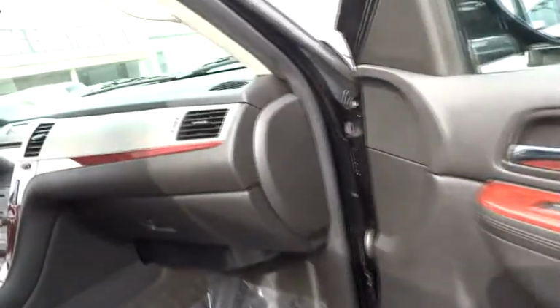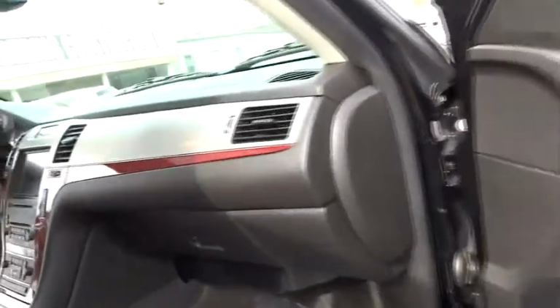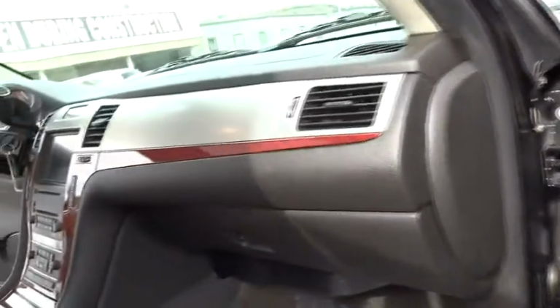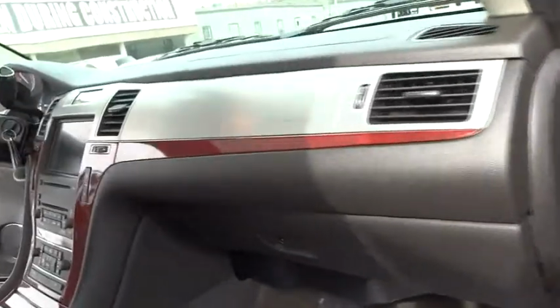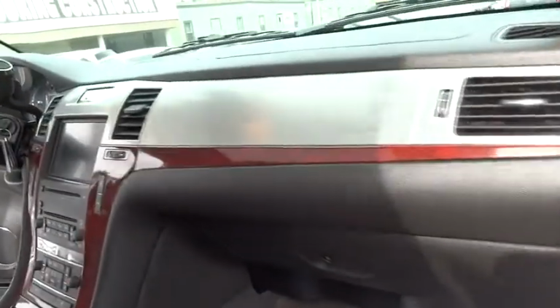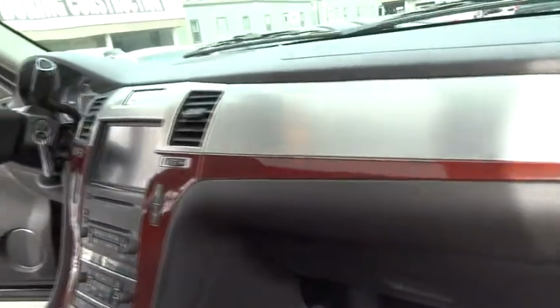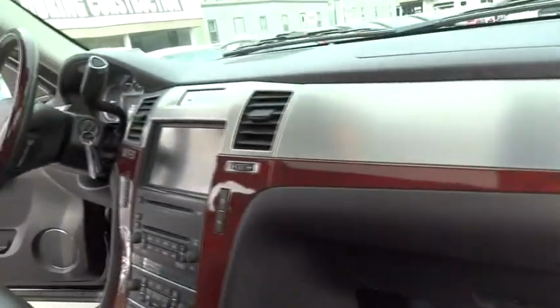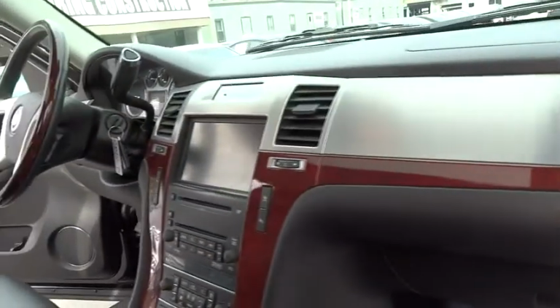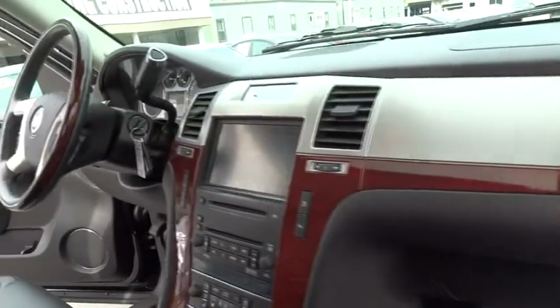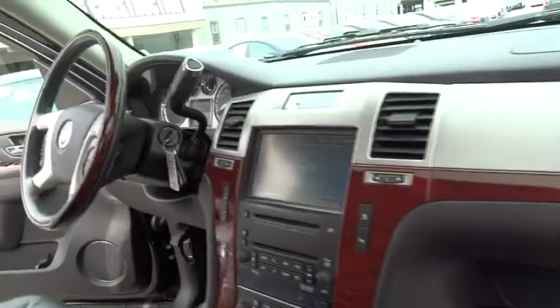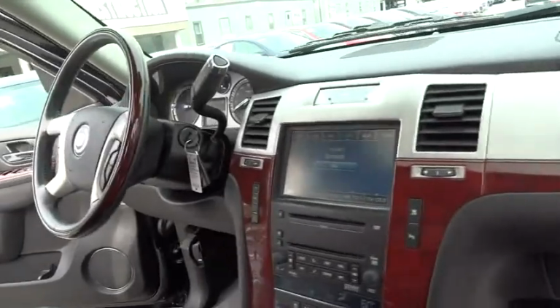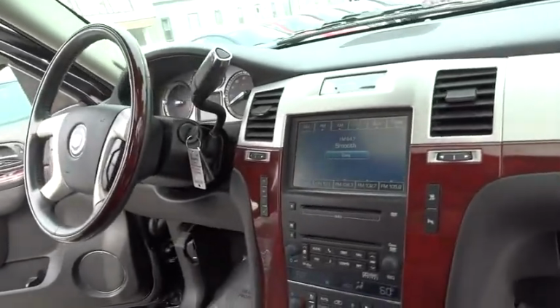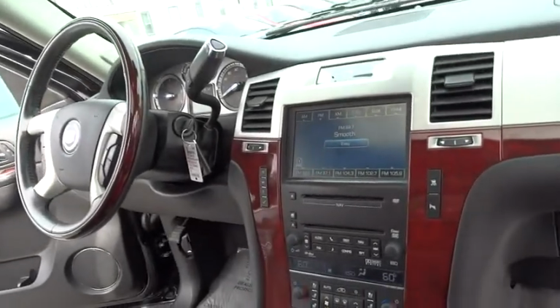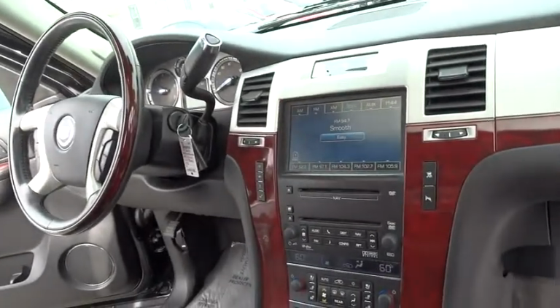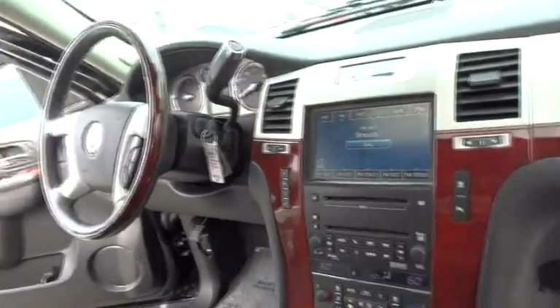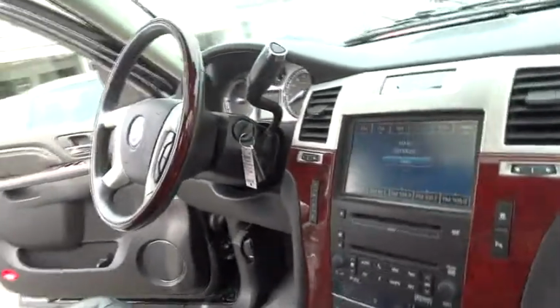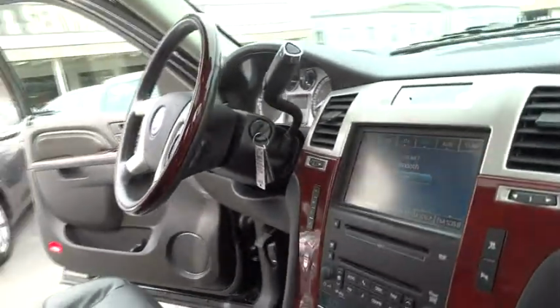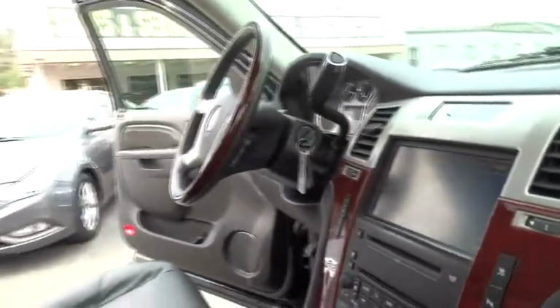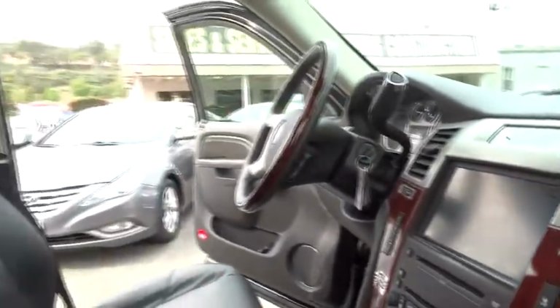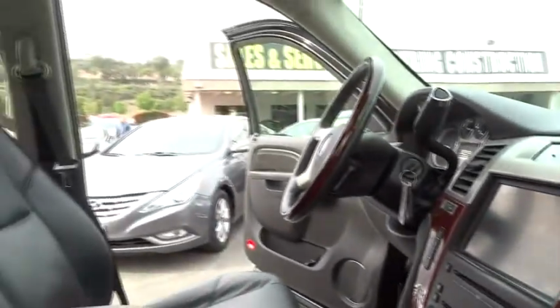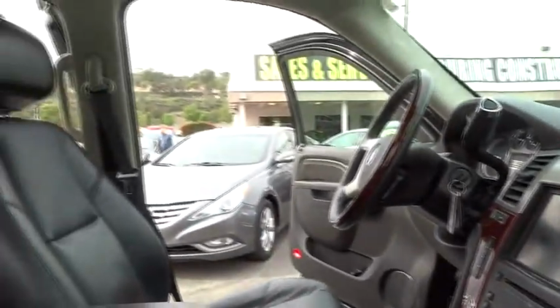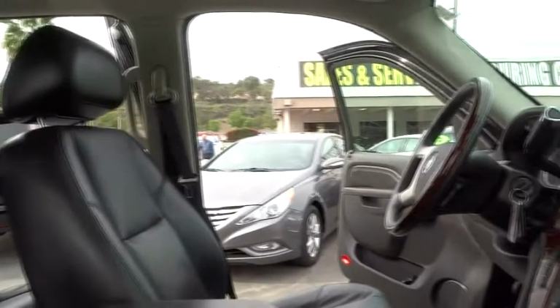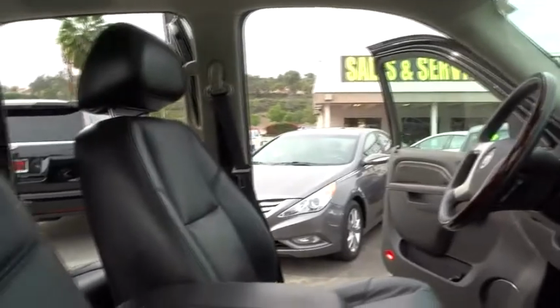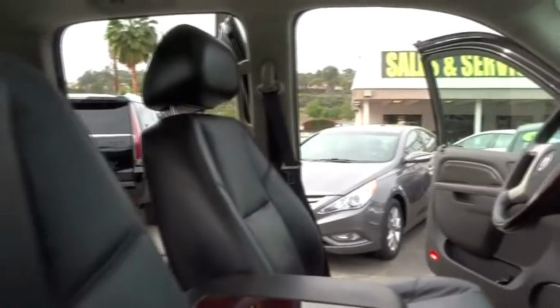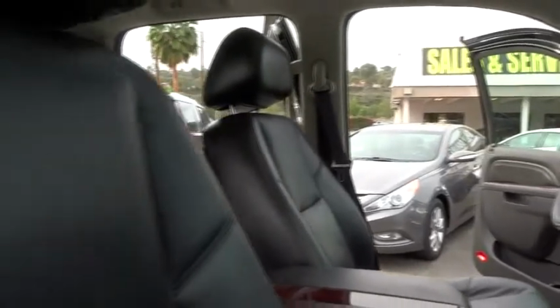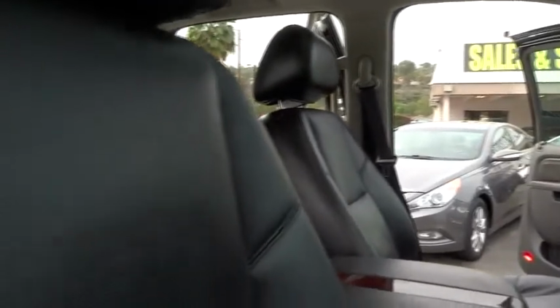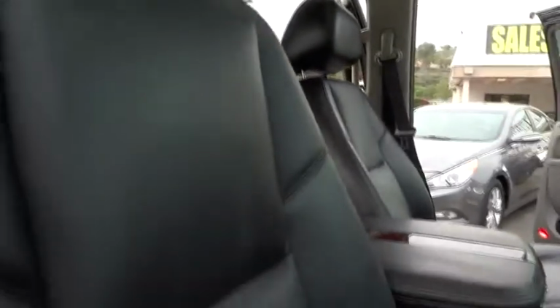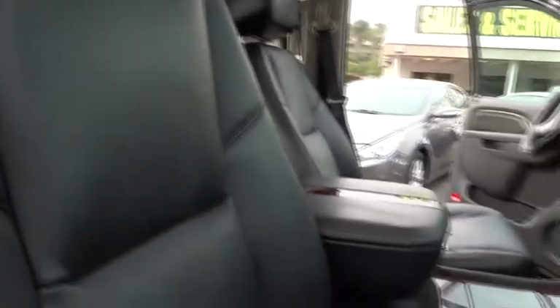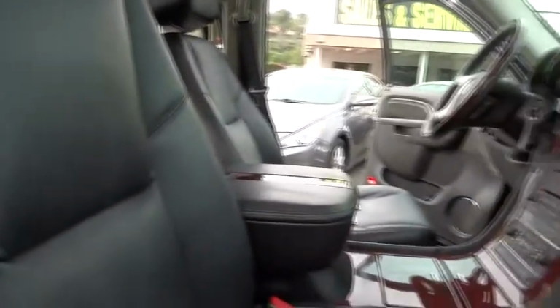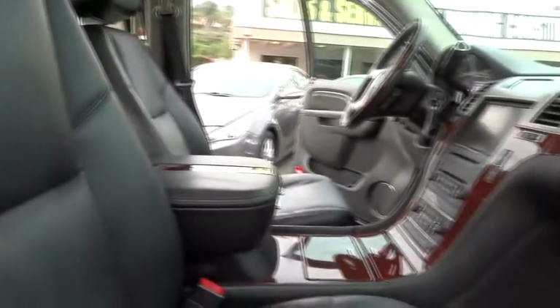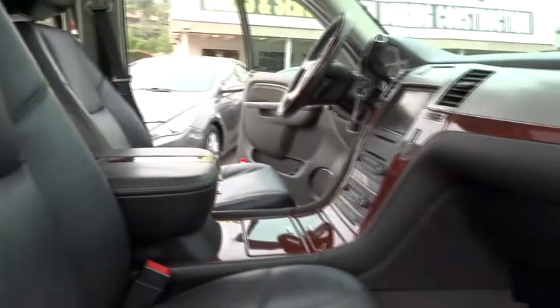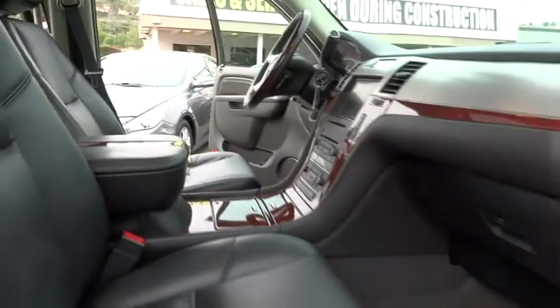Steering wheel audio control, CD changer, stability control, anti-lock braking system, navigation system, remote engine start, traction control, power lift gate, power passenger seat, tow hitch.